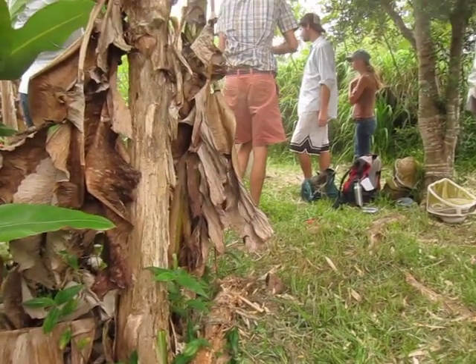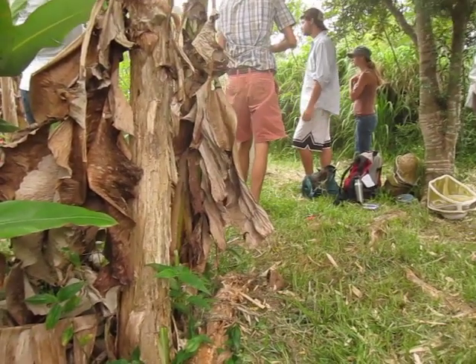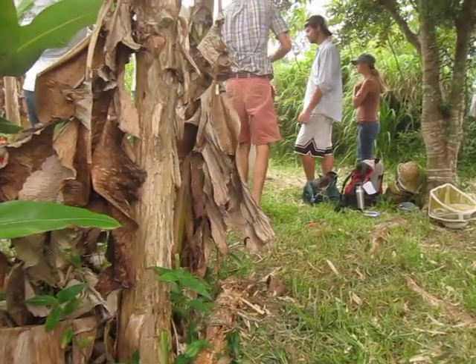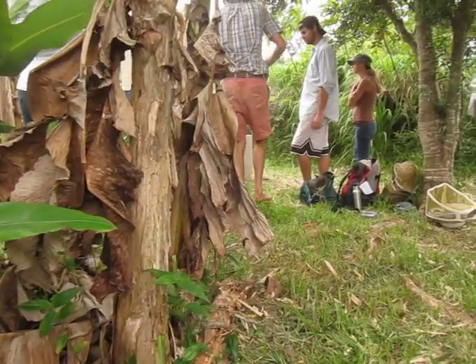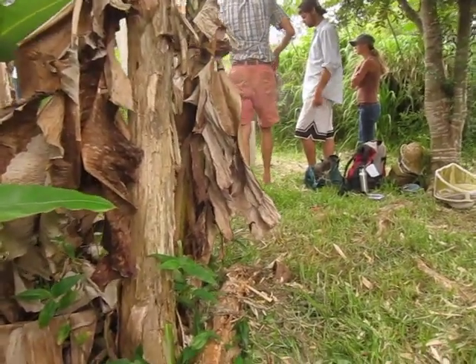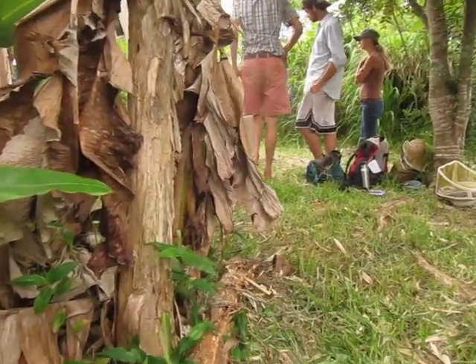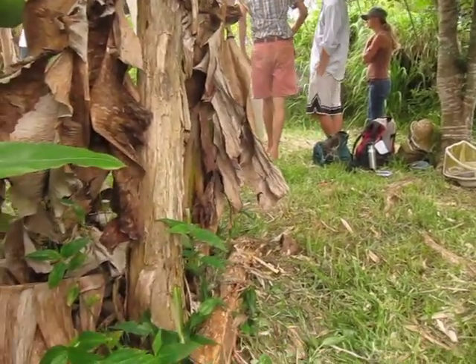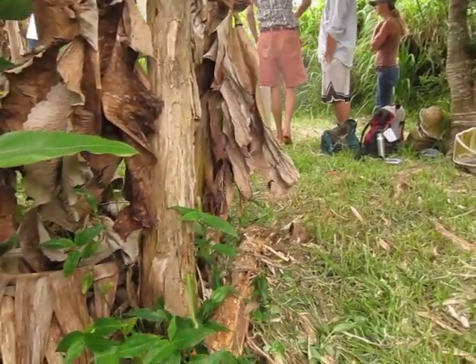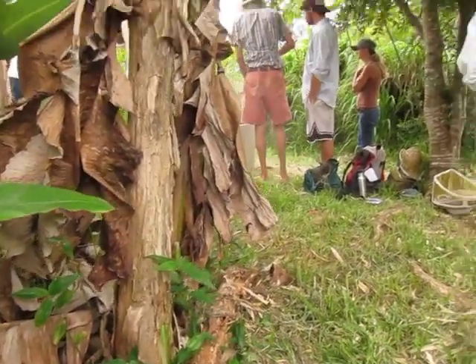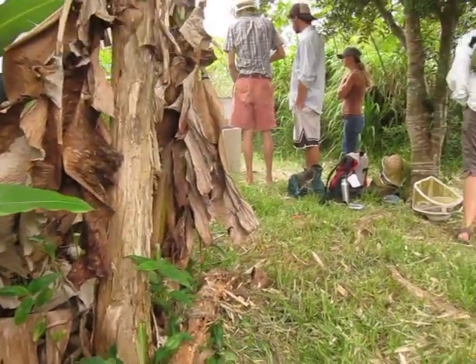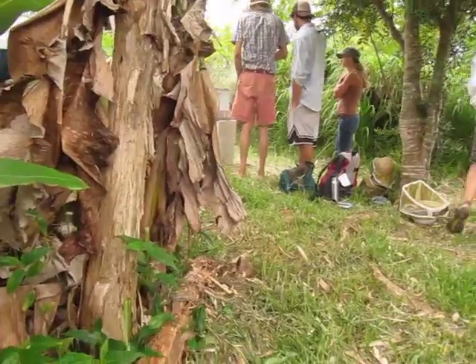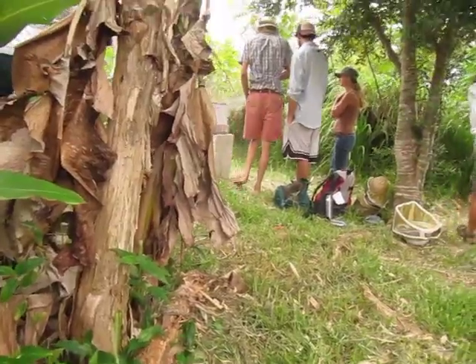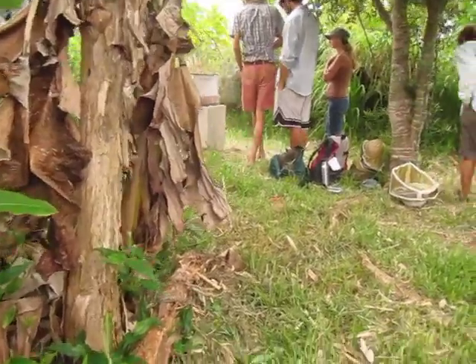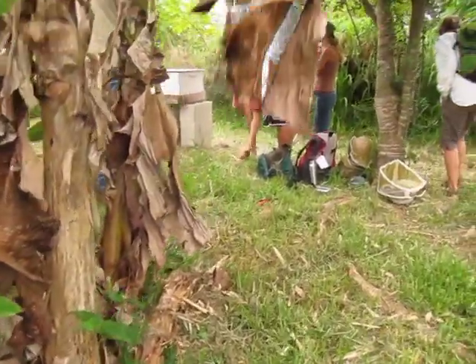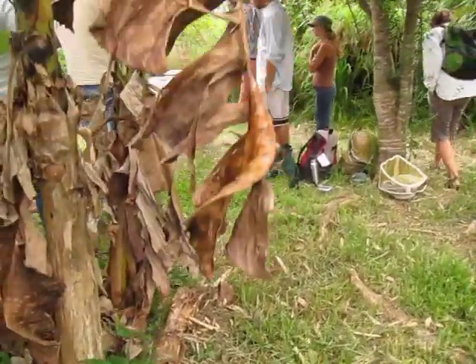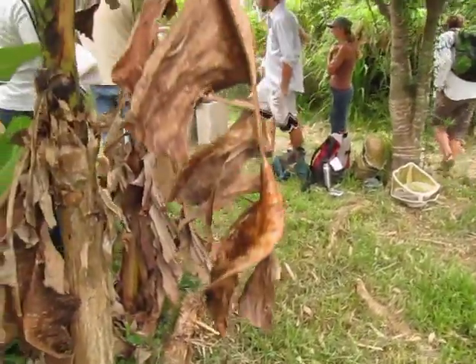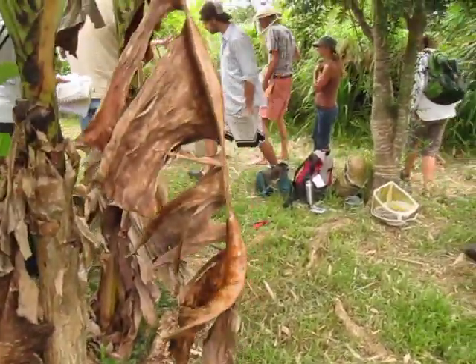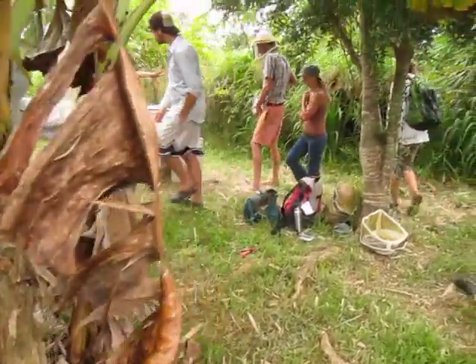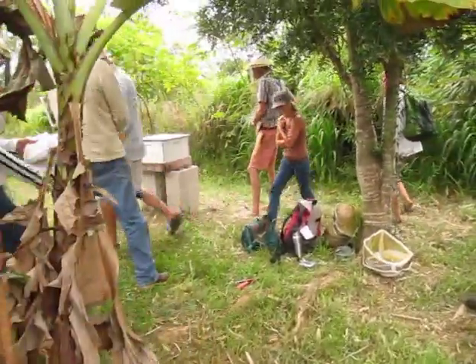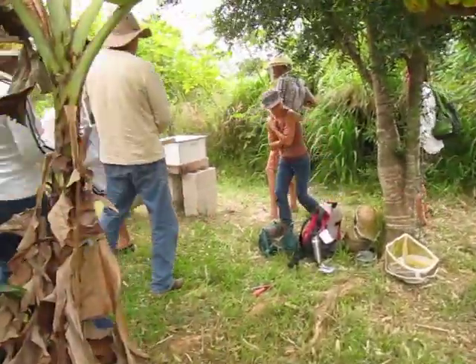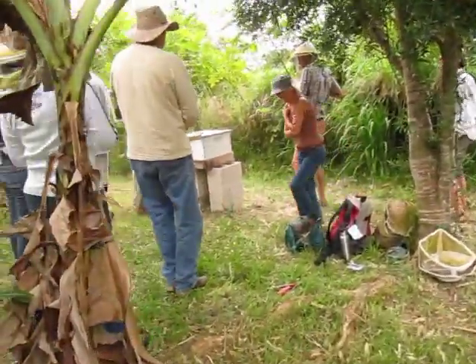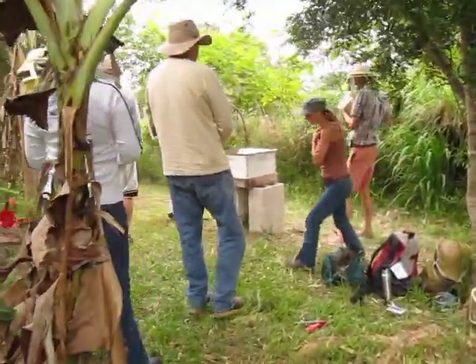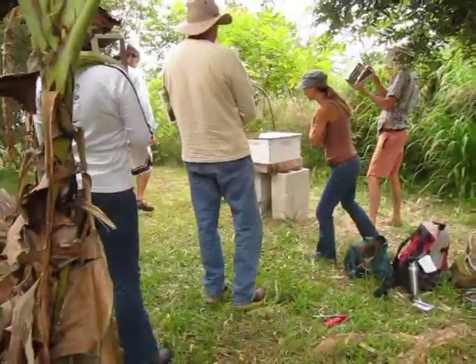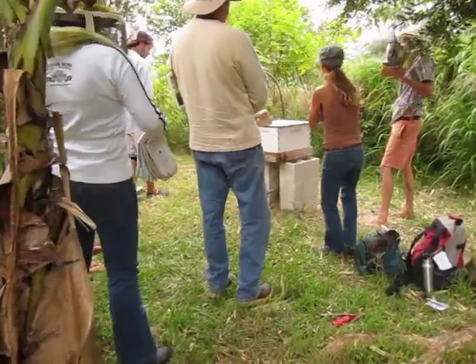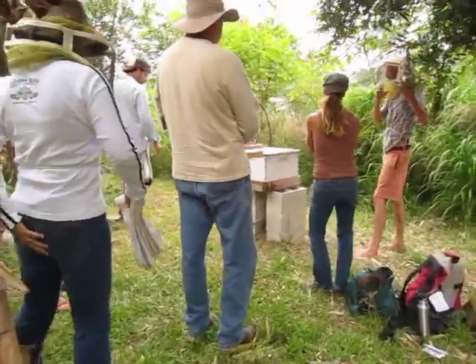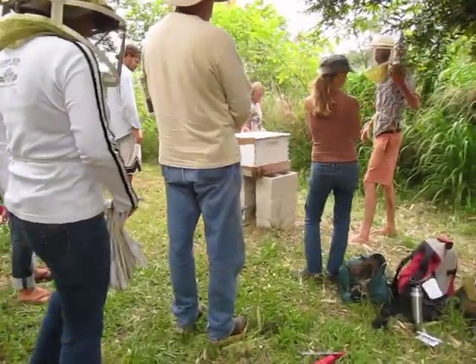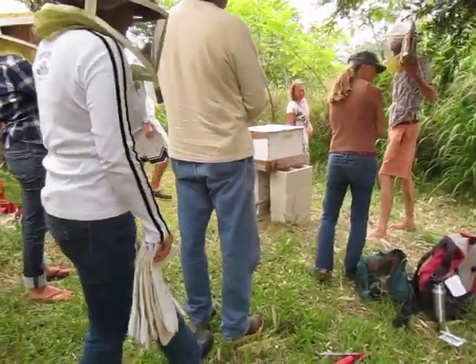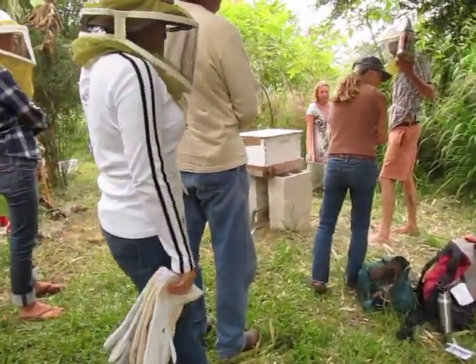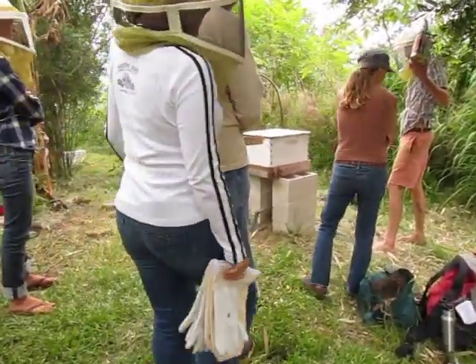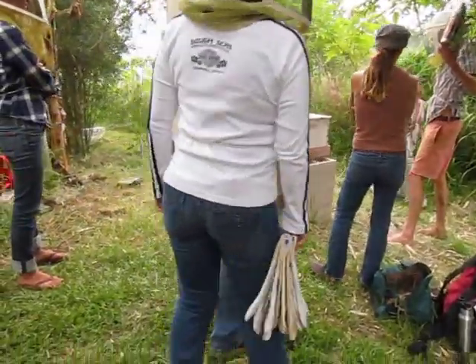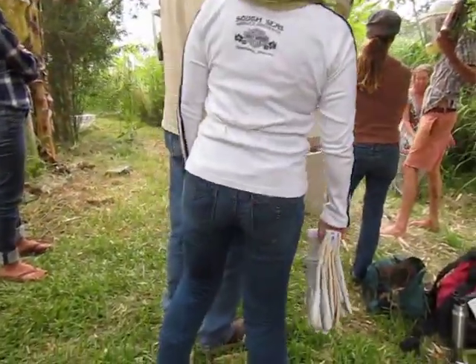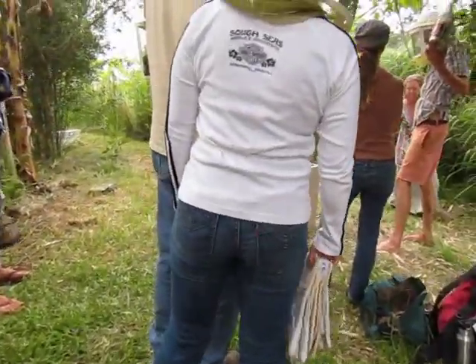If you want to take a look before you smoke them, it's always good to see what's going on before you focus on the hives. I check the front of their hives every day, a couple of times a day.